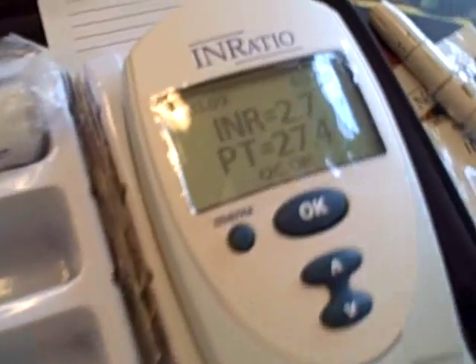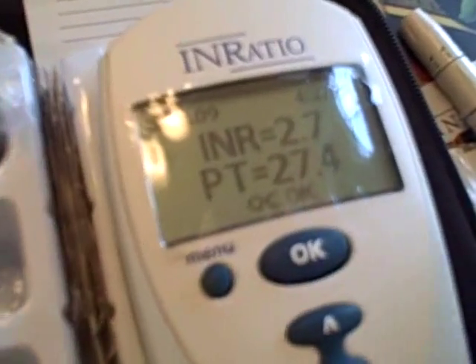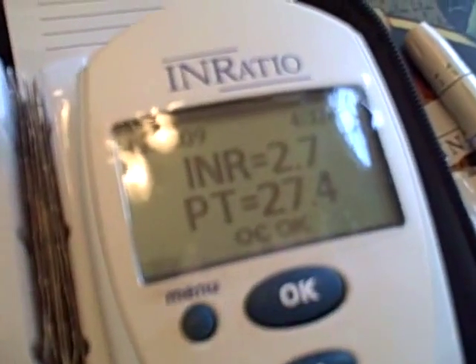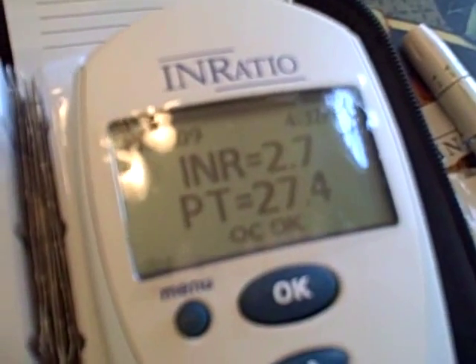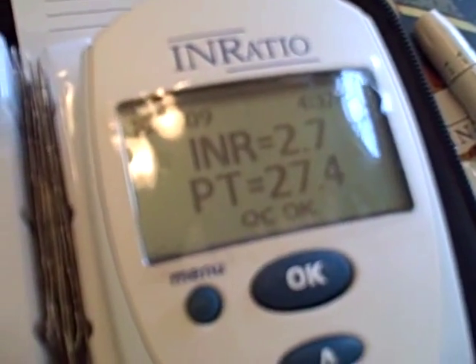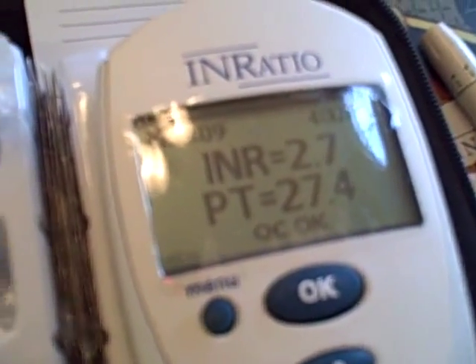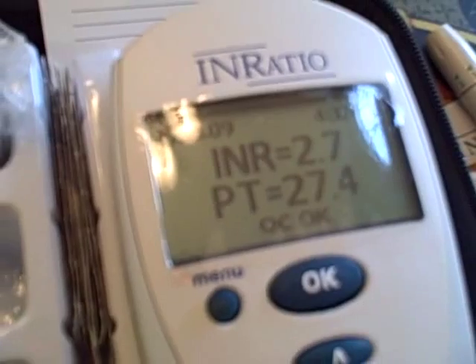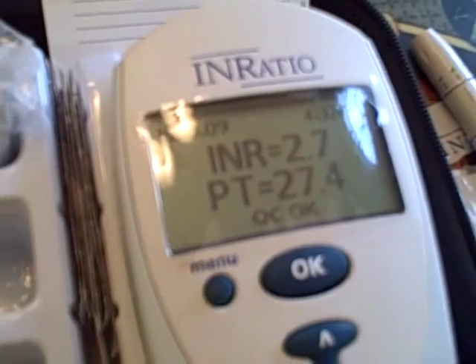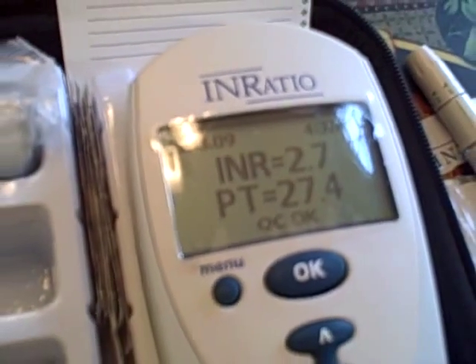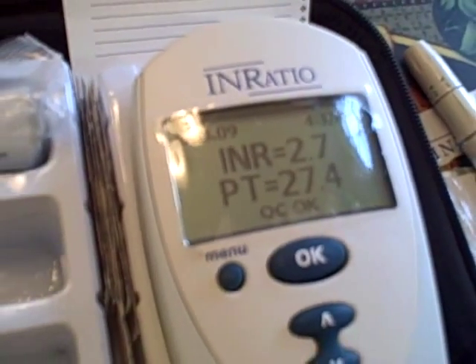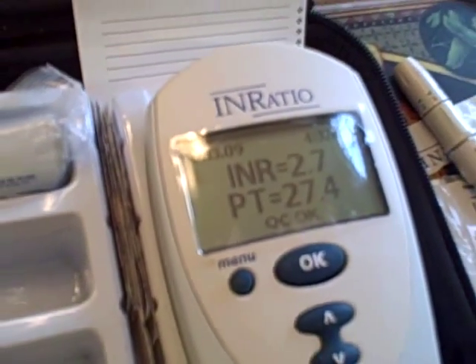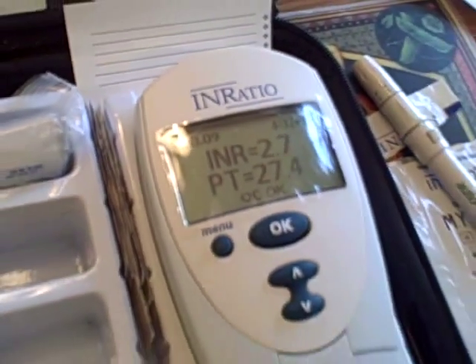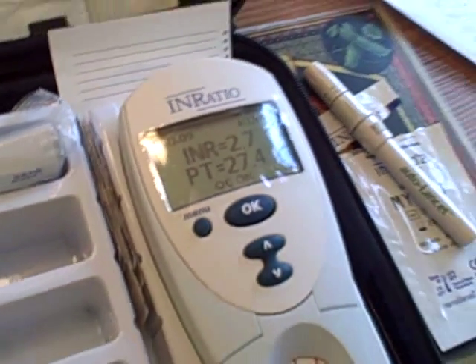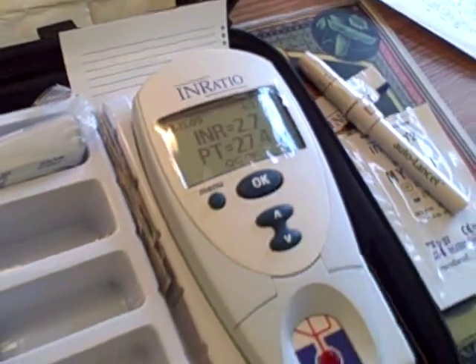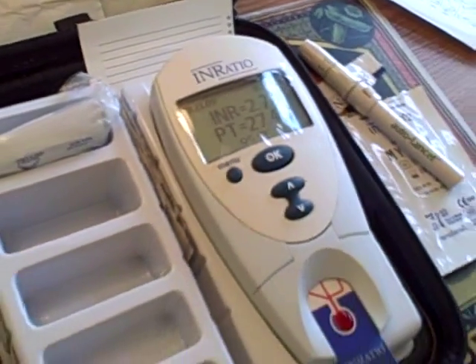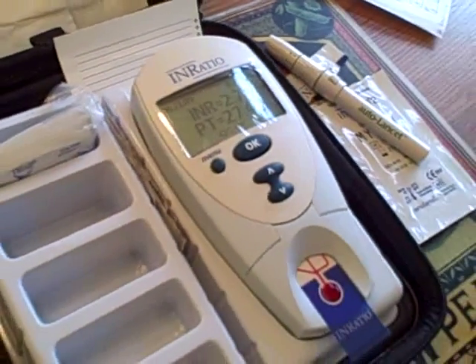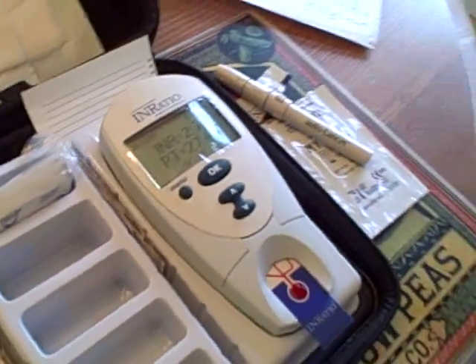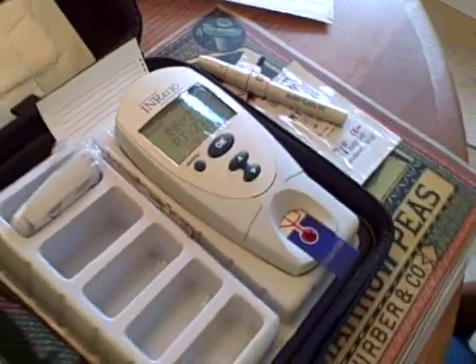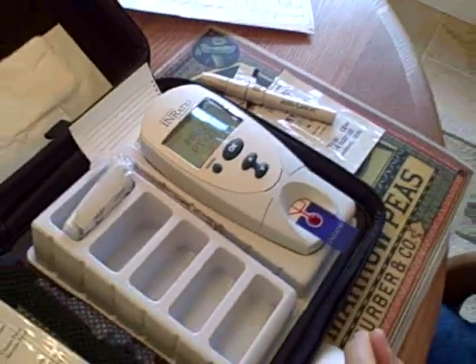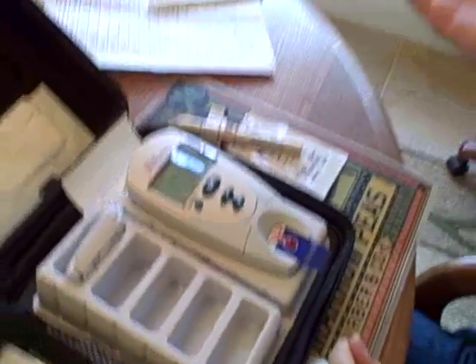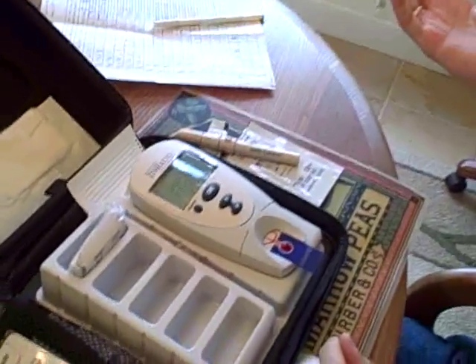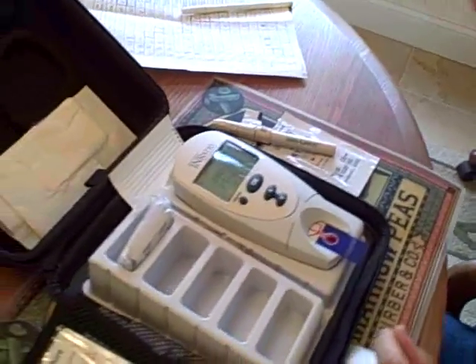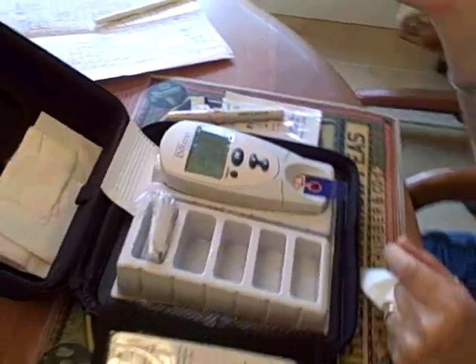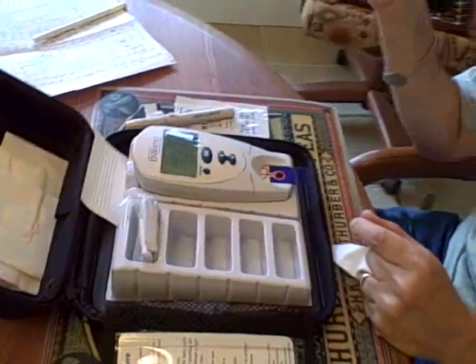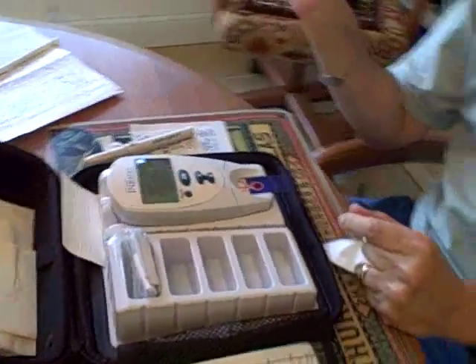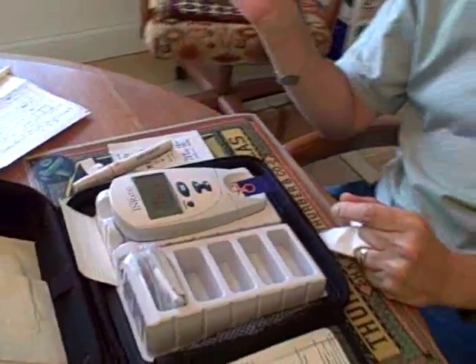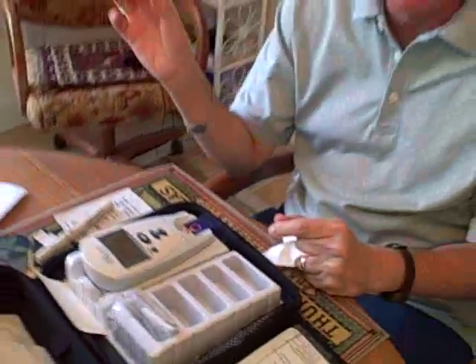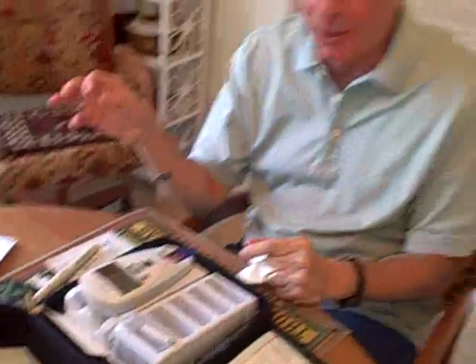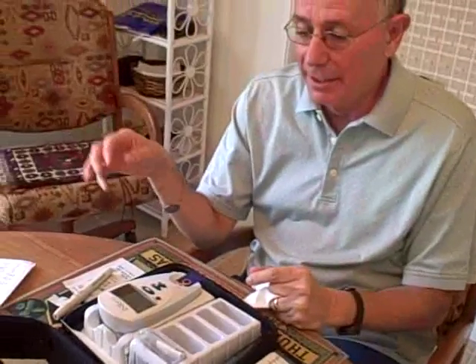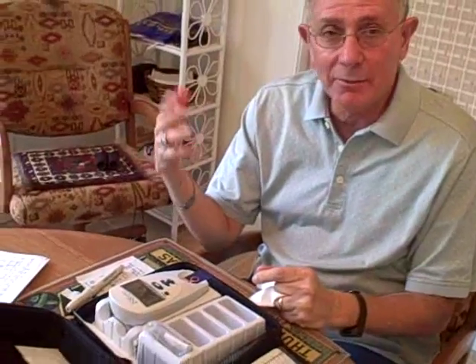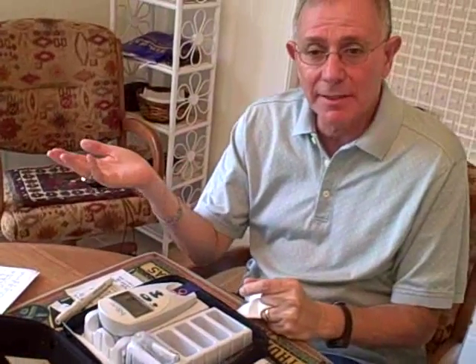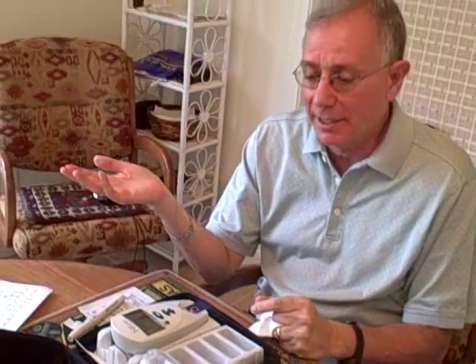What does it say? 2.7. My goal is 2.5 to 3.5 units. So I'm going to stay on the medicine that I'm on, the dose of Coumadin that I'm on, and retest in a week.